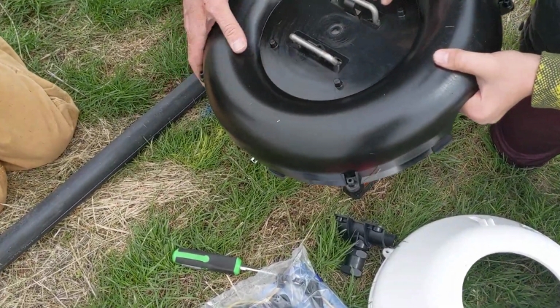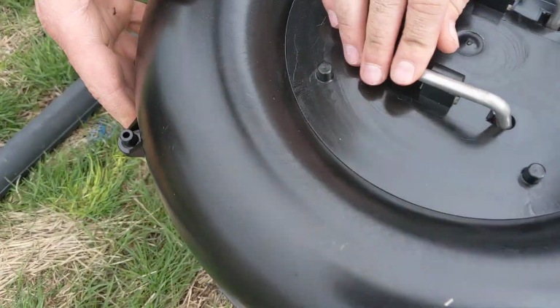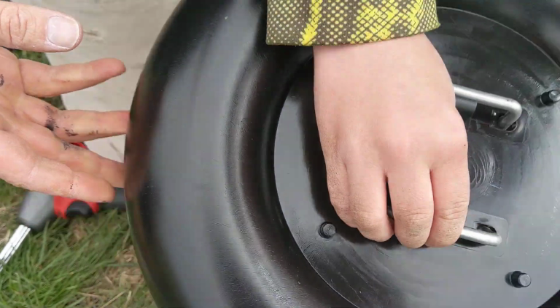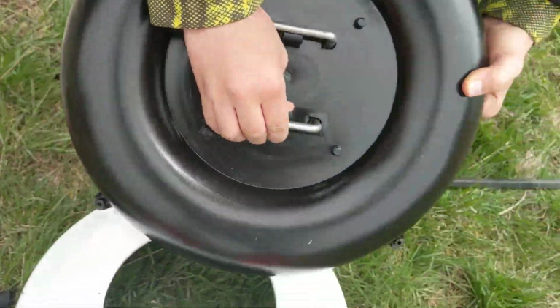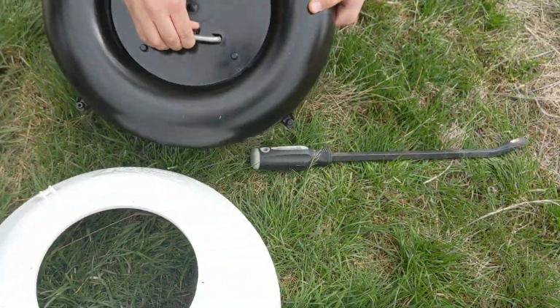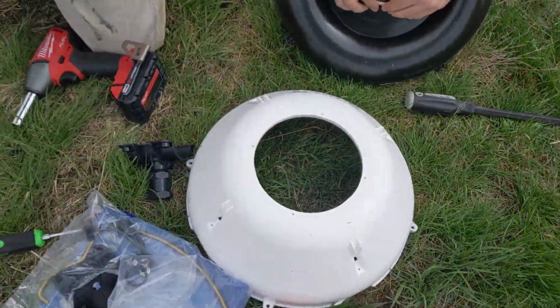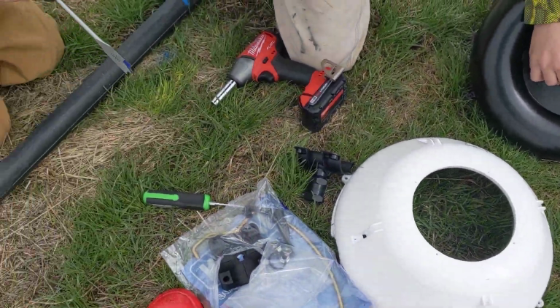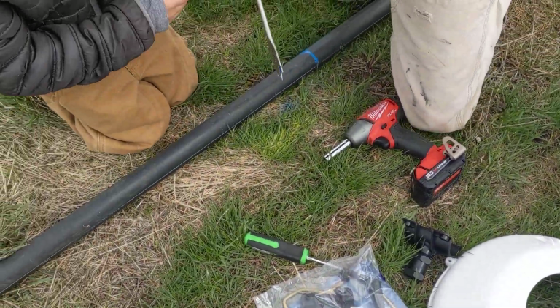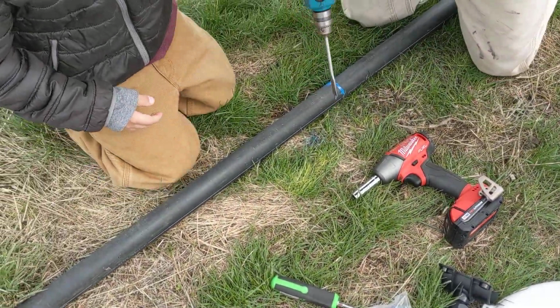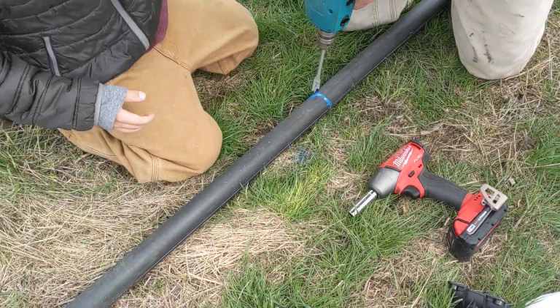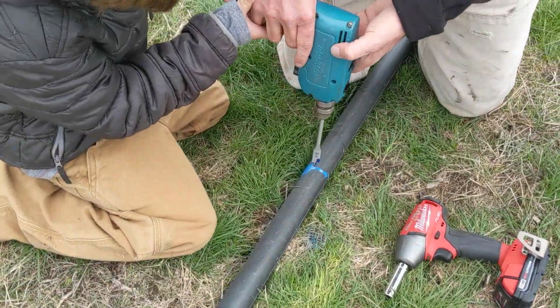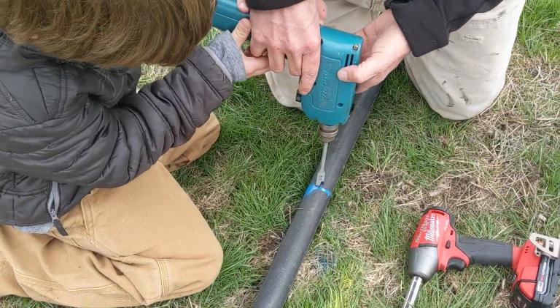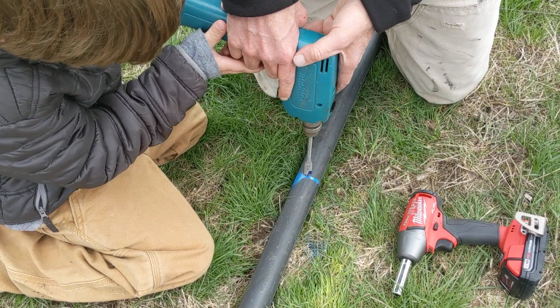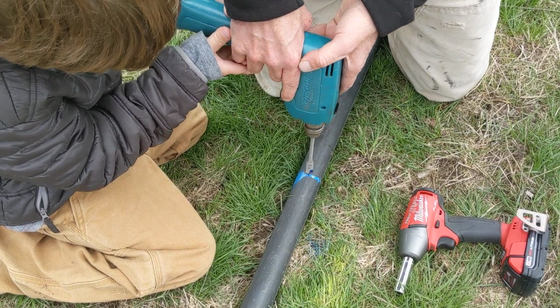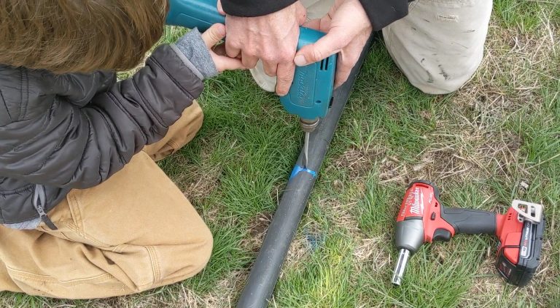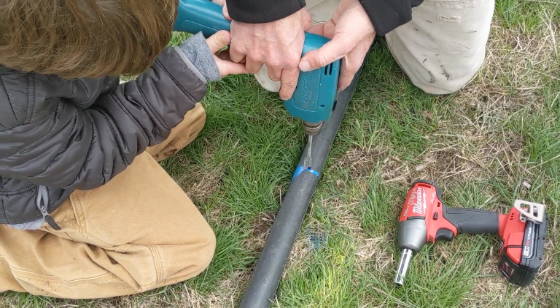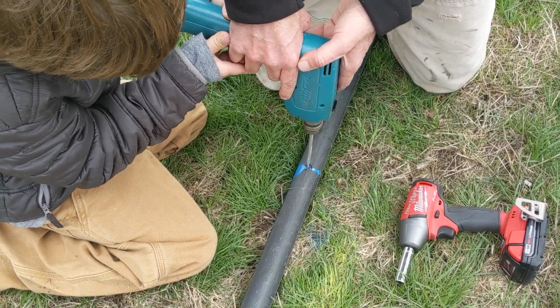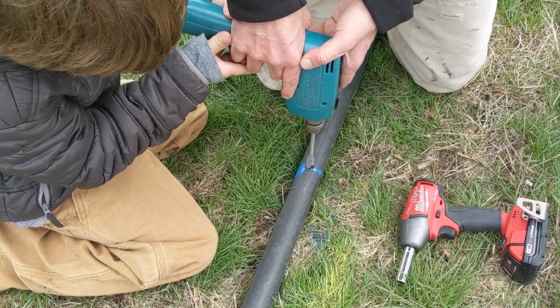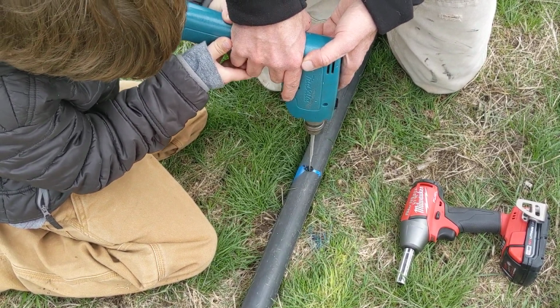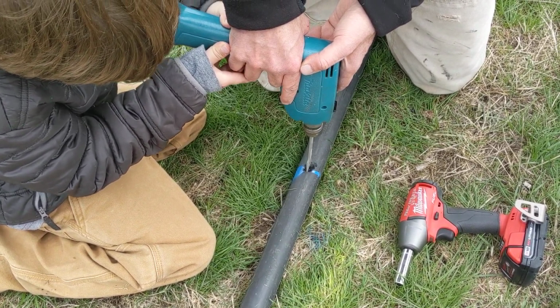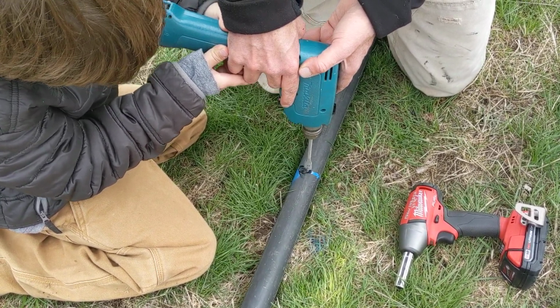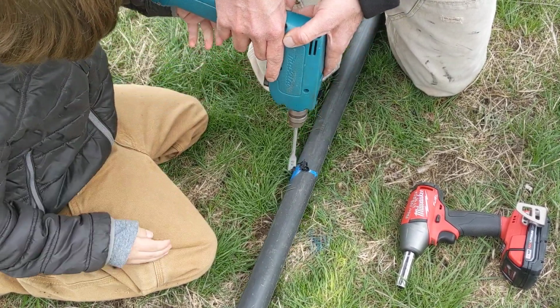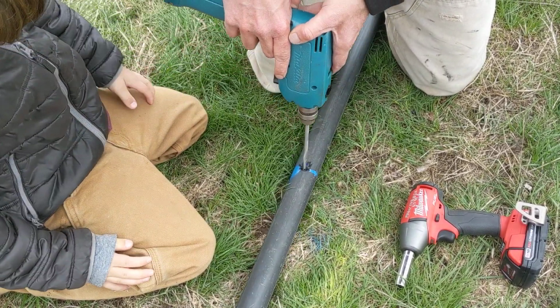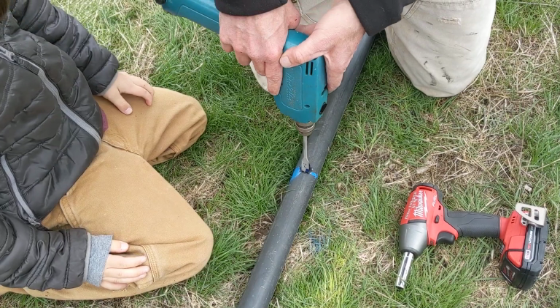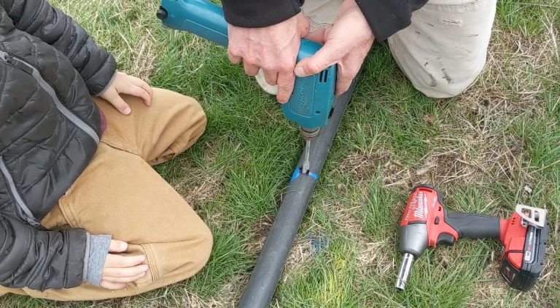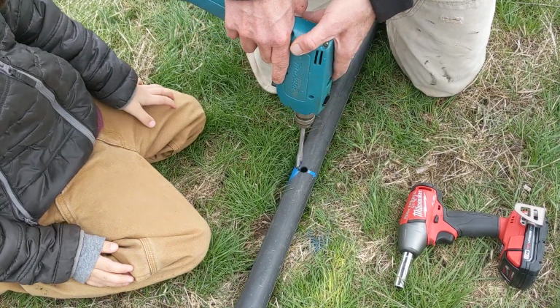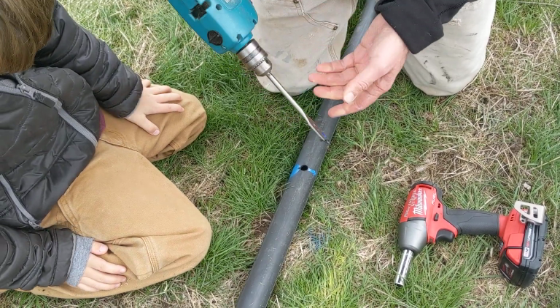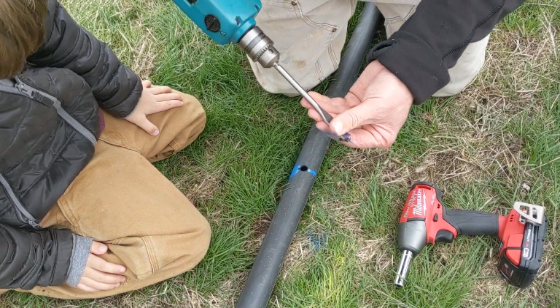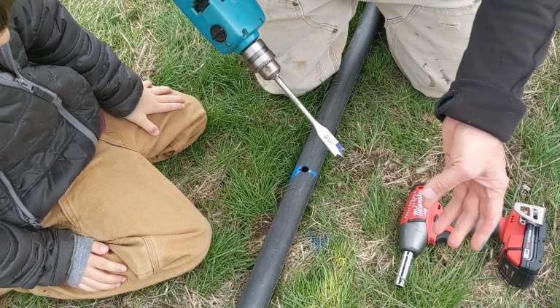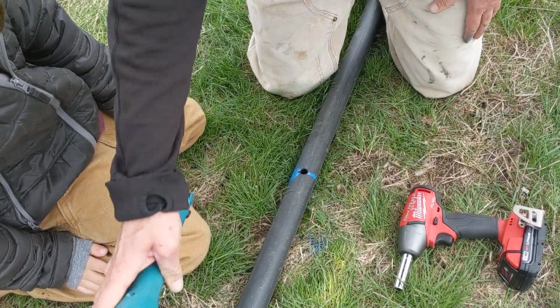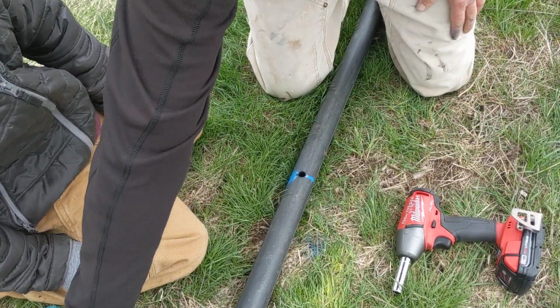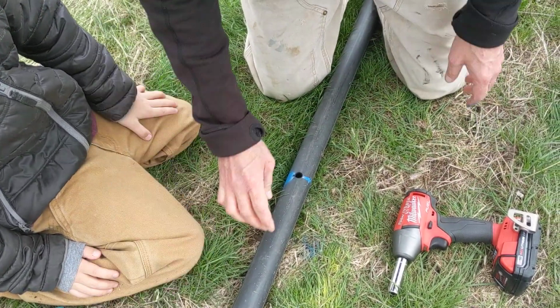Now Dillon's going to go ahead and drill the pipe for us. So we've got this 9/16ths bit and we just drill down. Make sure you clean all the debris out so it doesn't end up in your pipe.